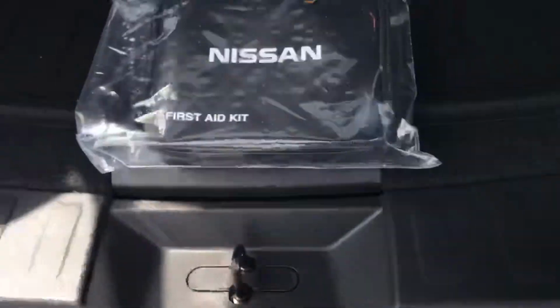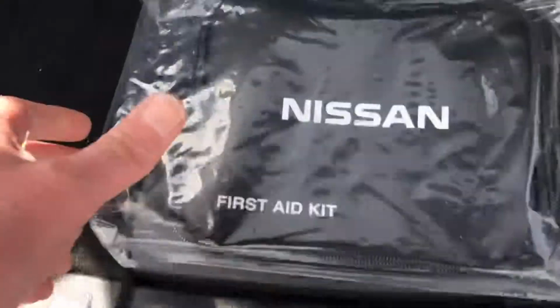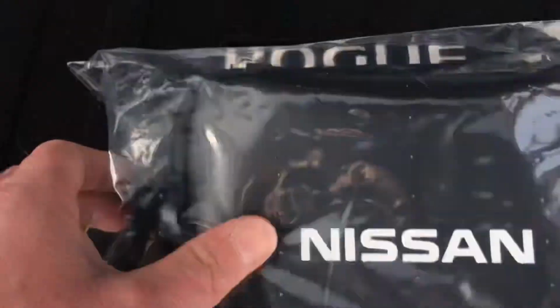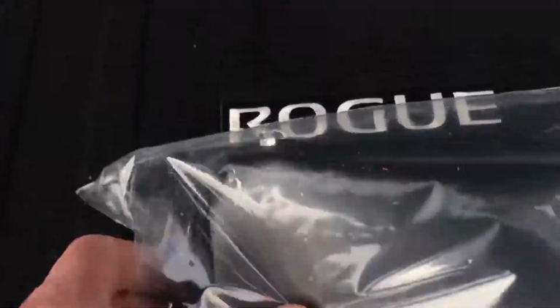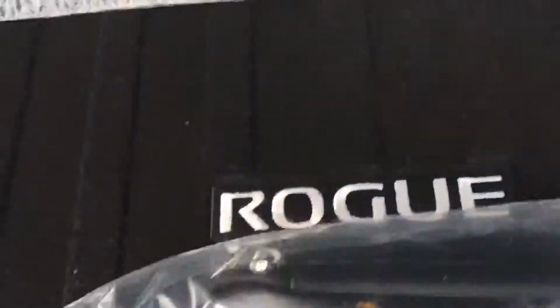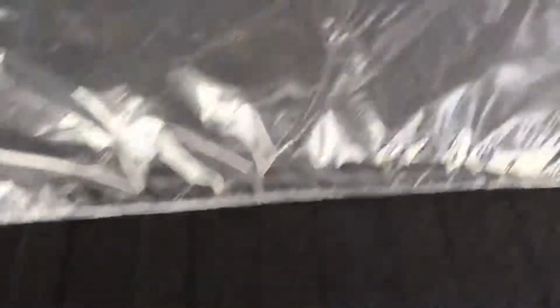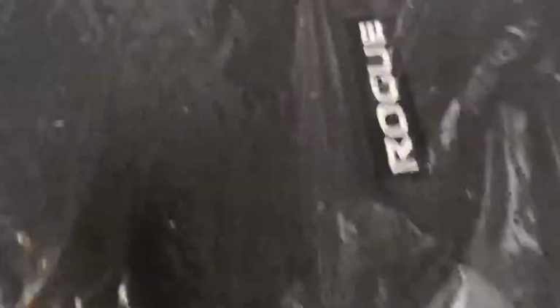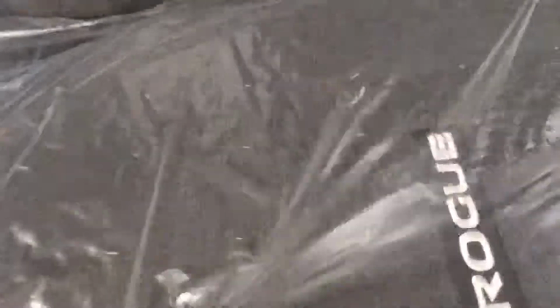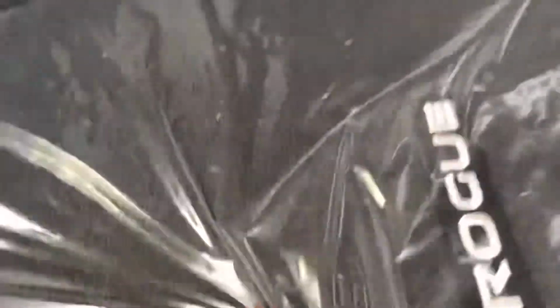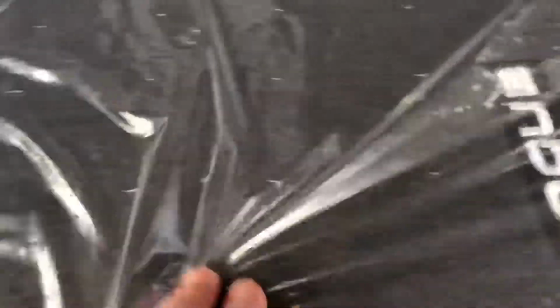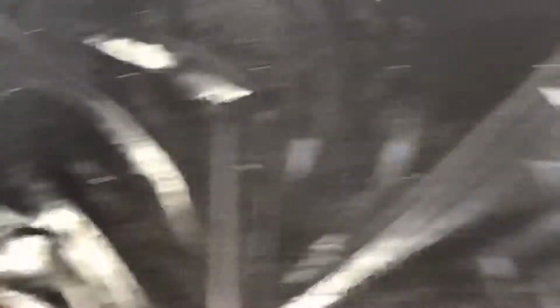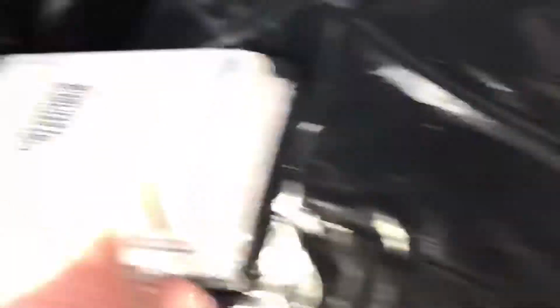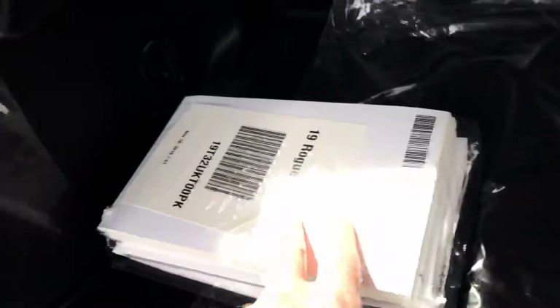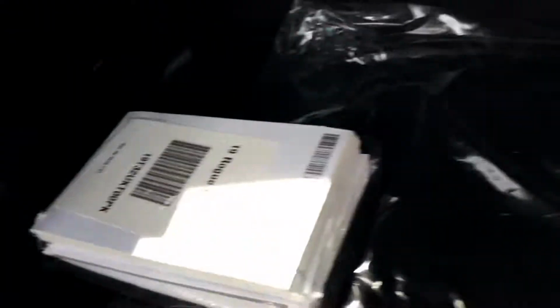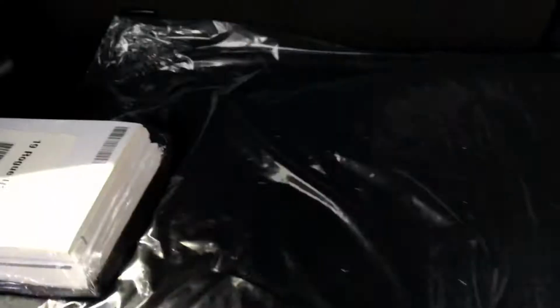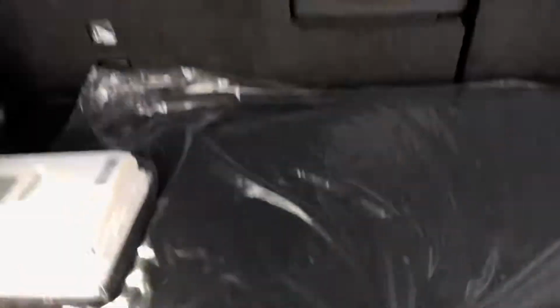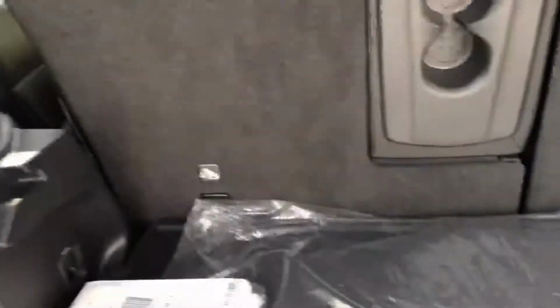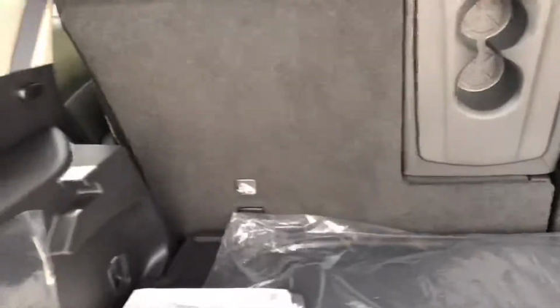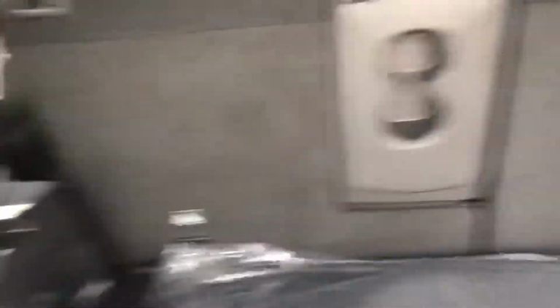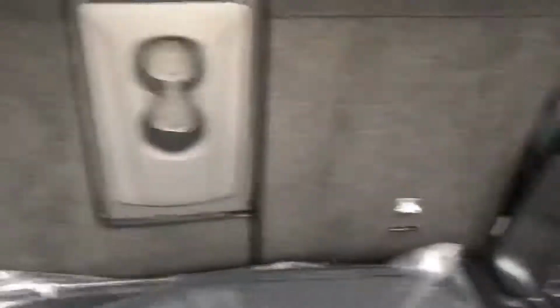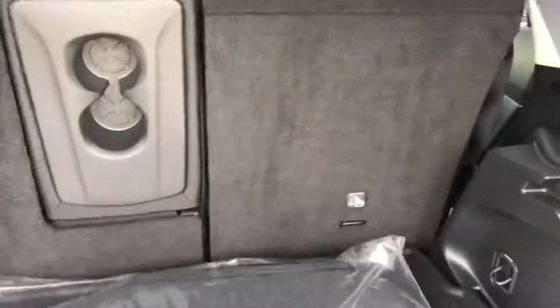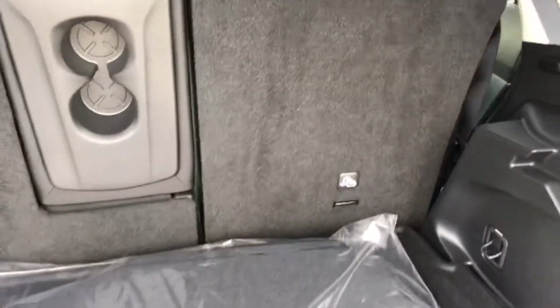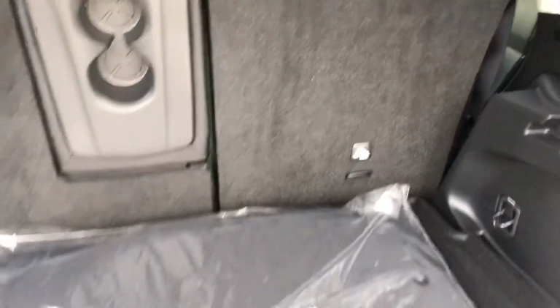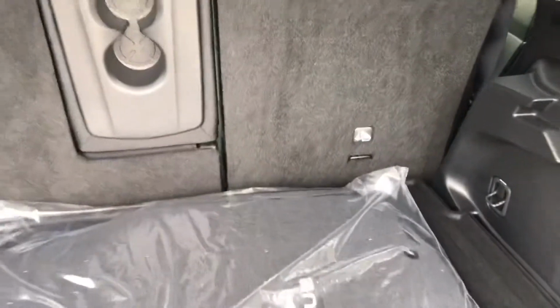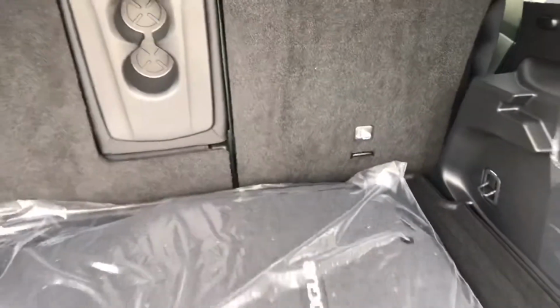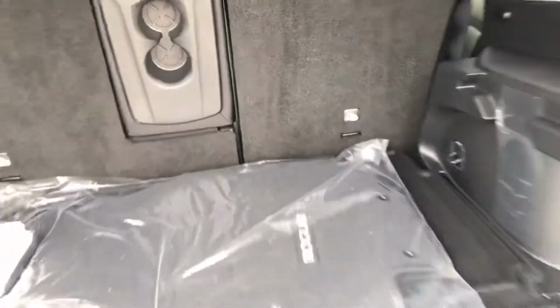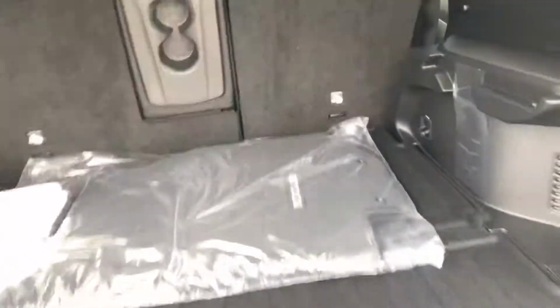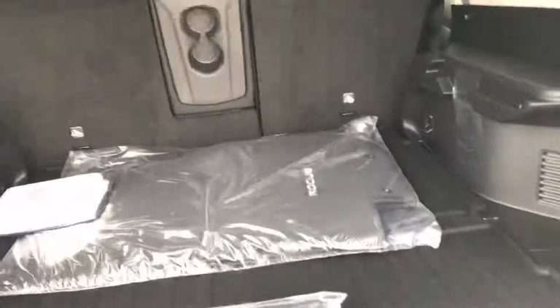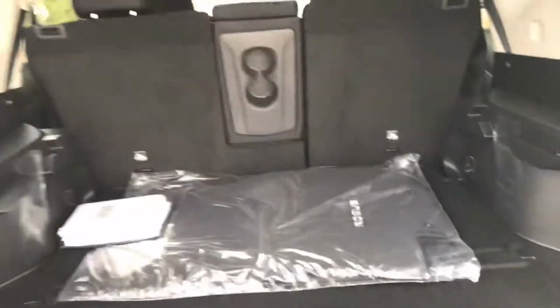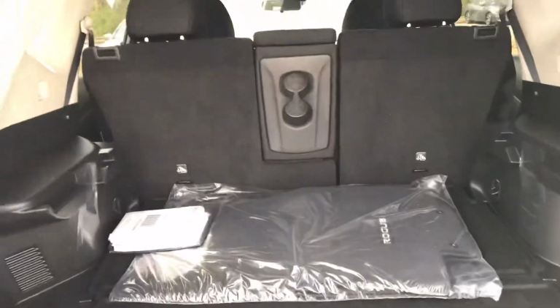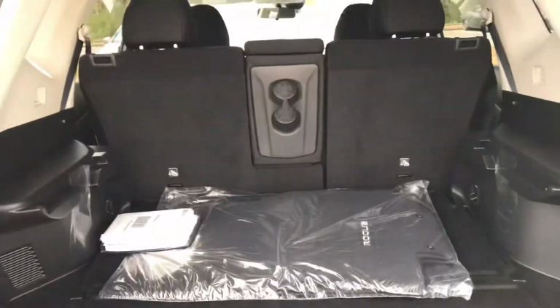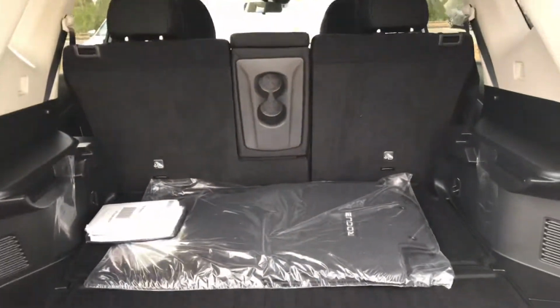First aid kit here, carpet mats, owner's manual. You do have two tethers there for car seats if anybody's in a car seat.